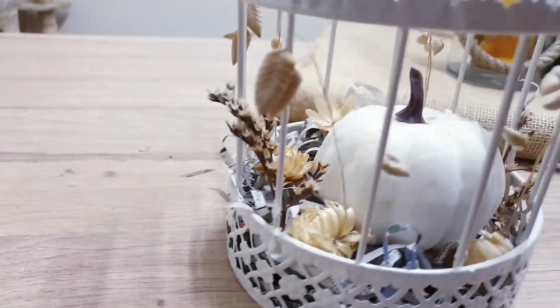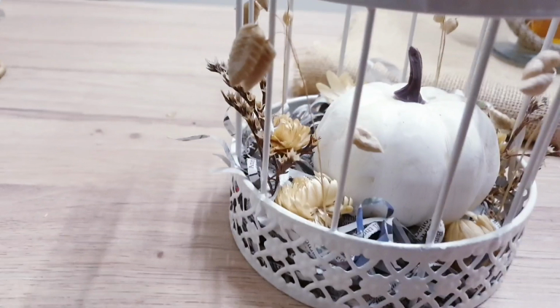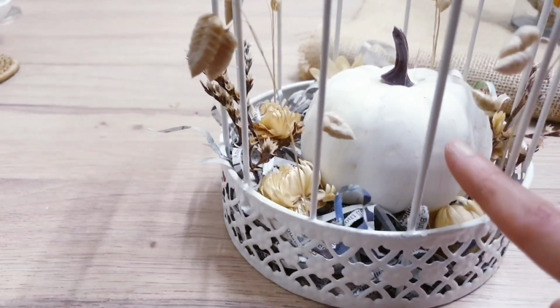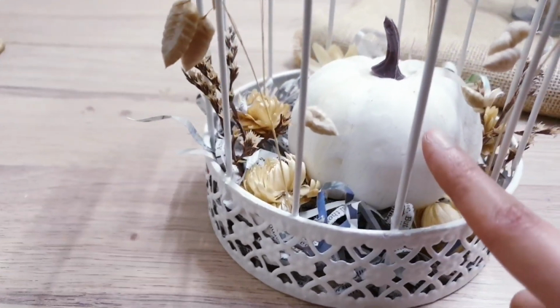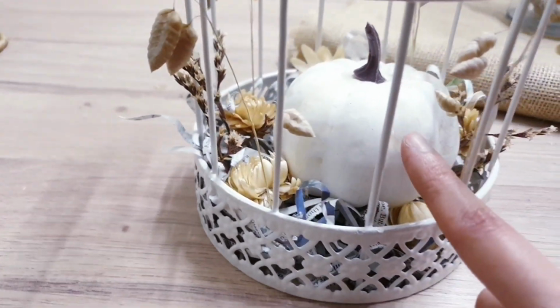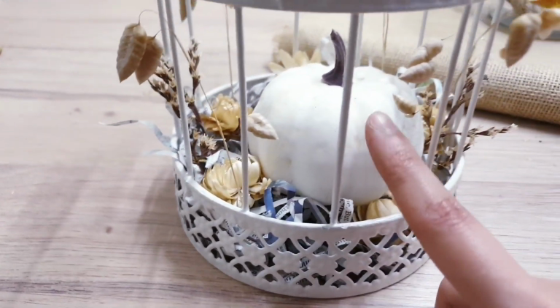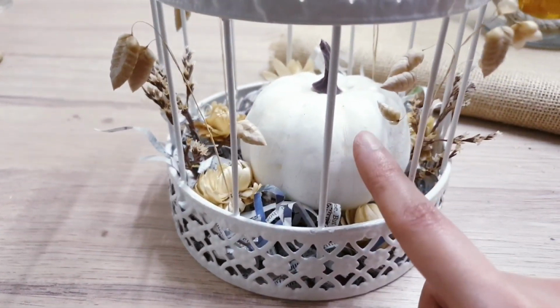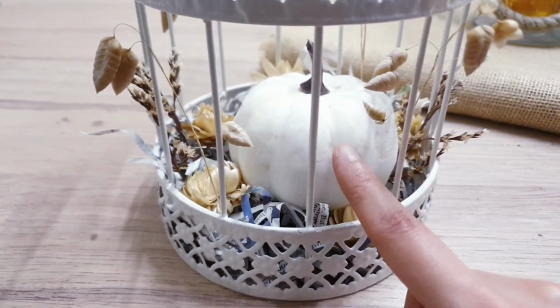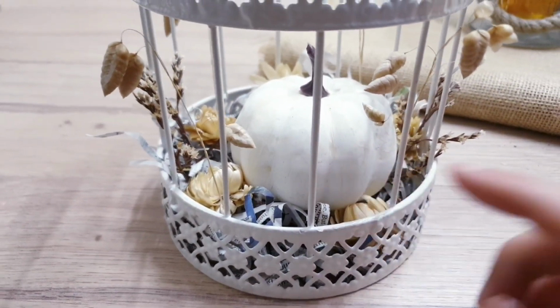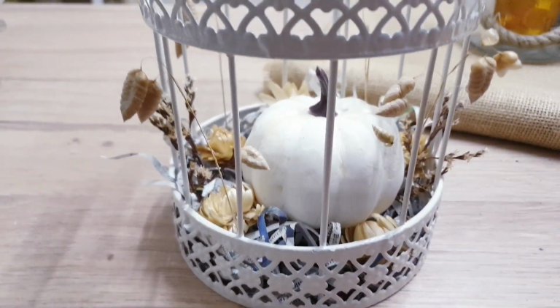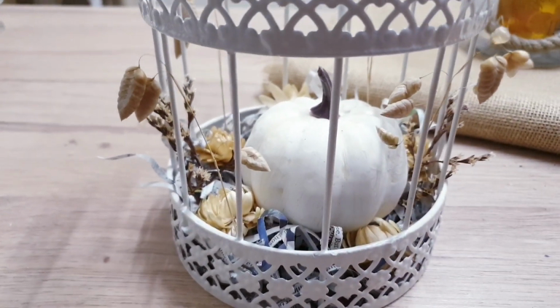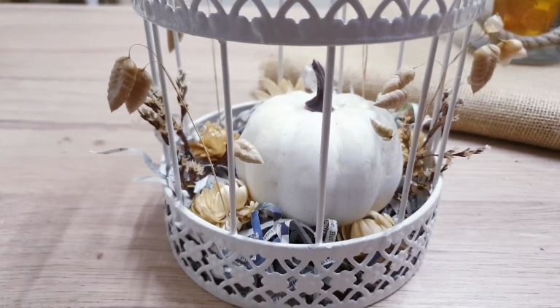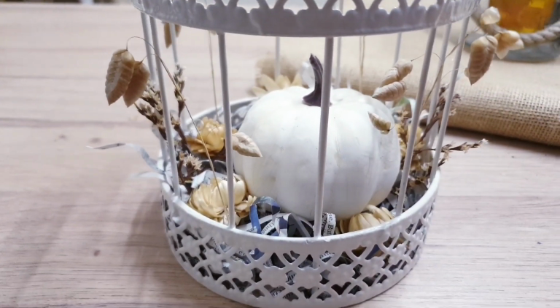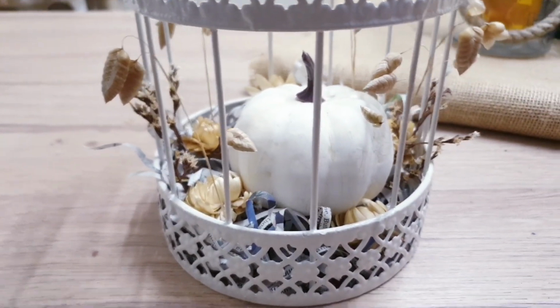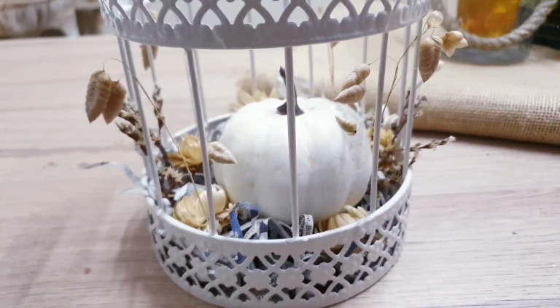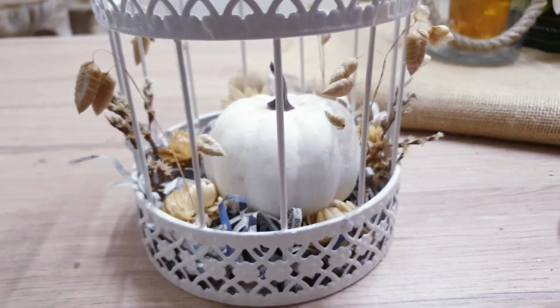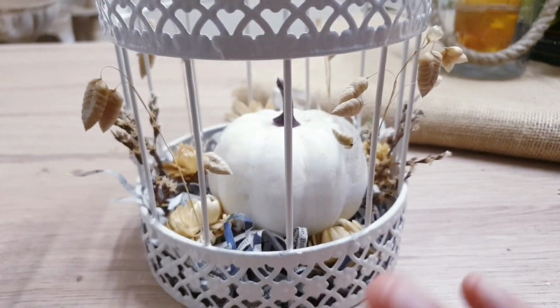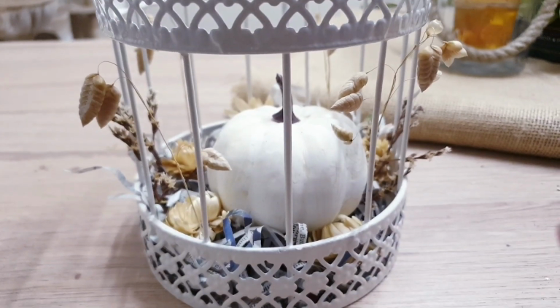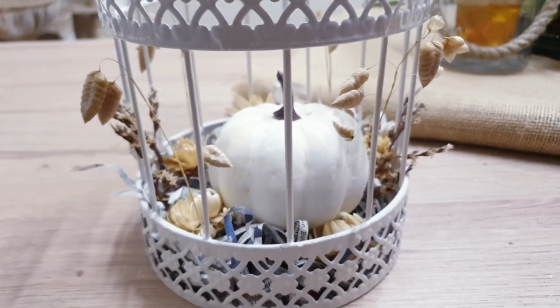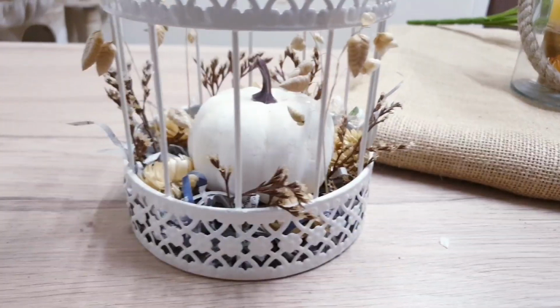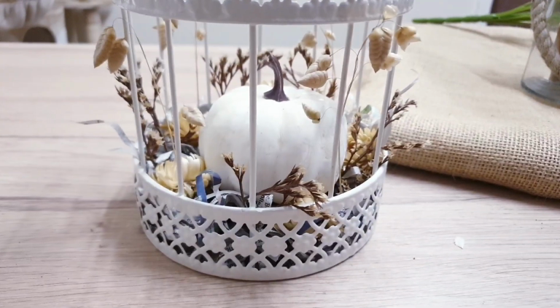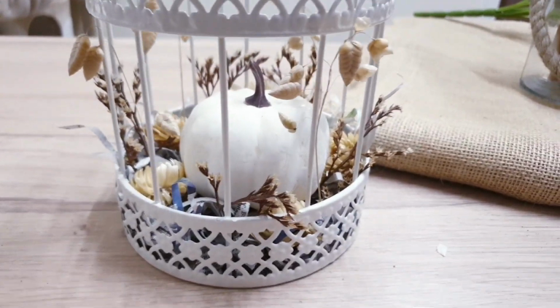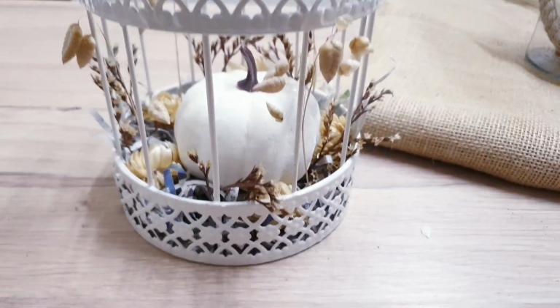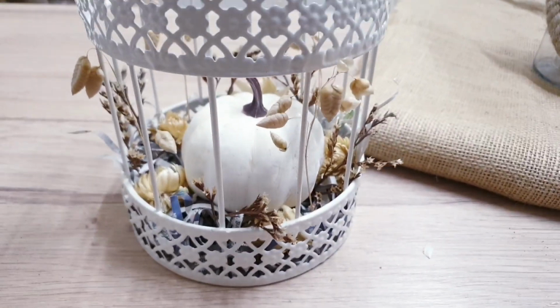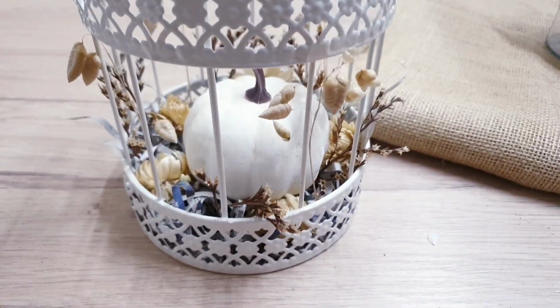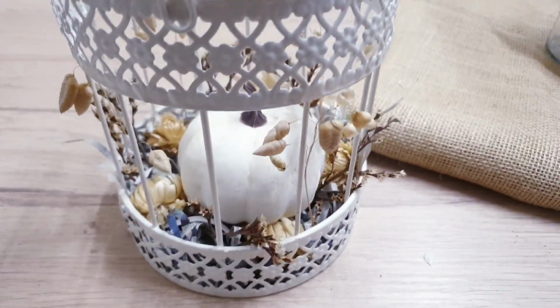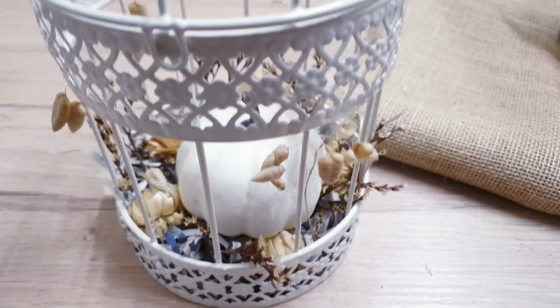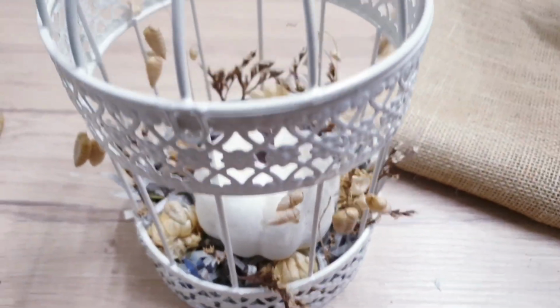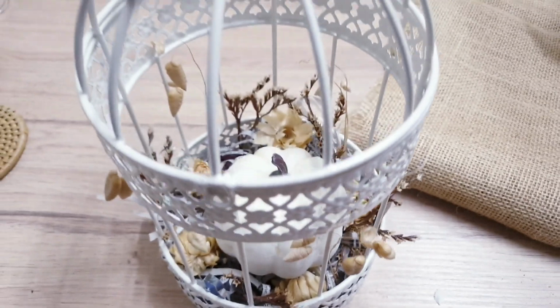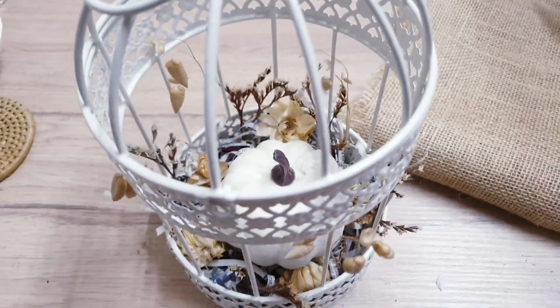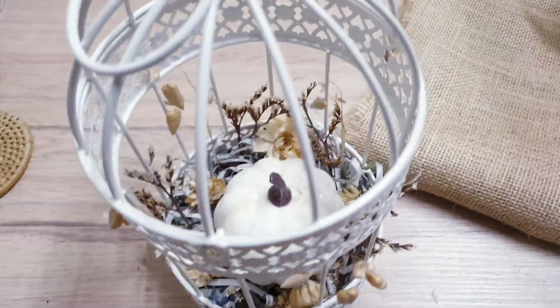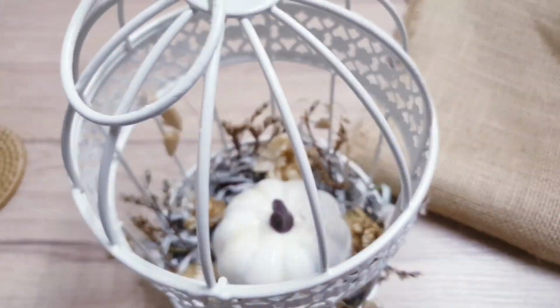By the way, you can of course paint these pumpkins. You can decoupage on them. I just wanted to leave mine neutral. I think that's coming along nicely — this is how it looks at the moment.